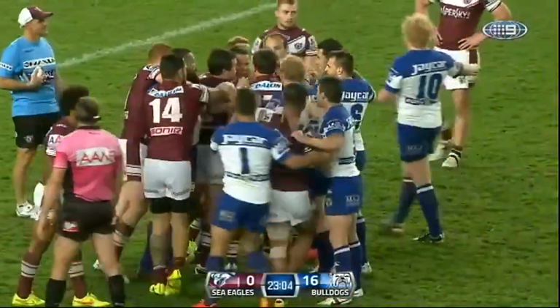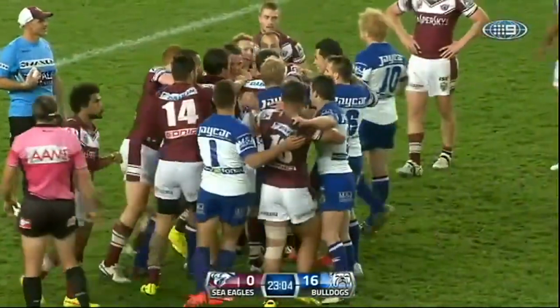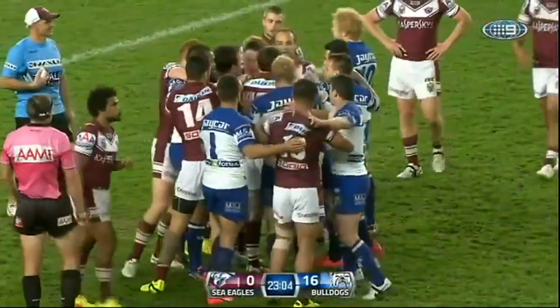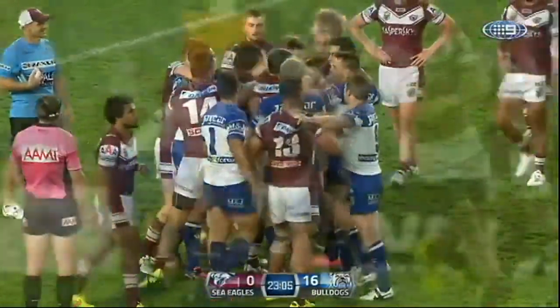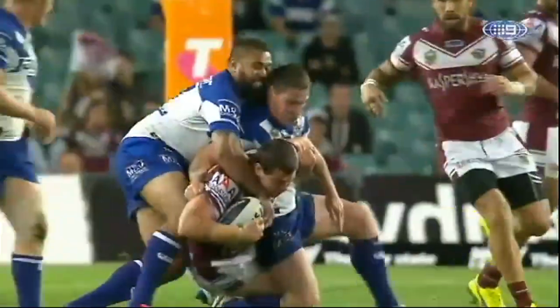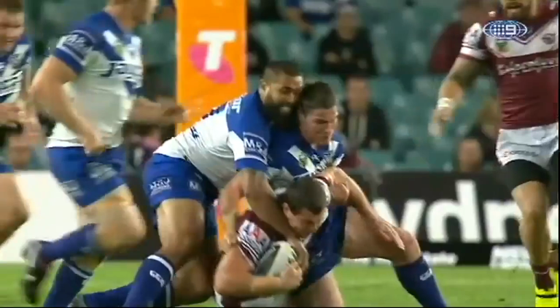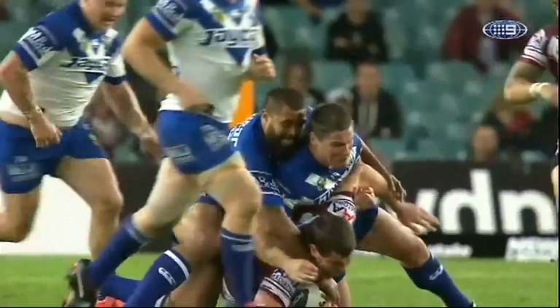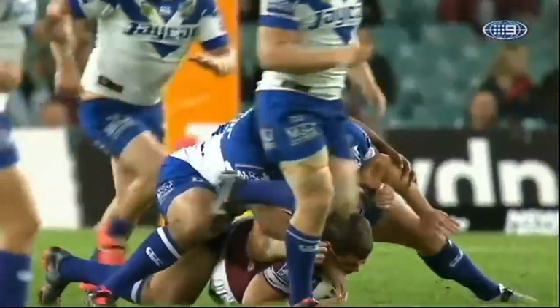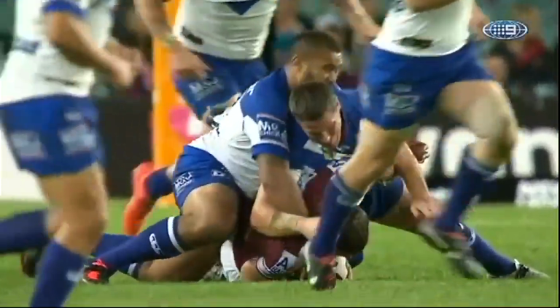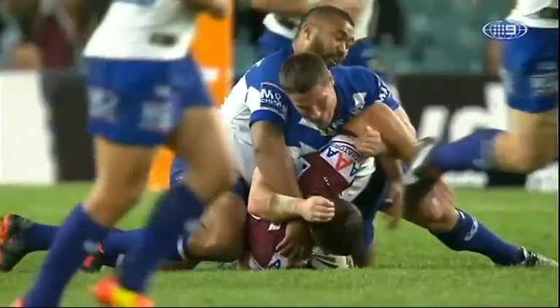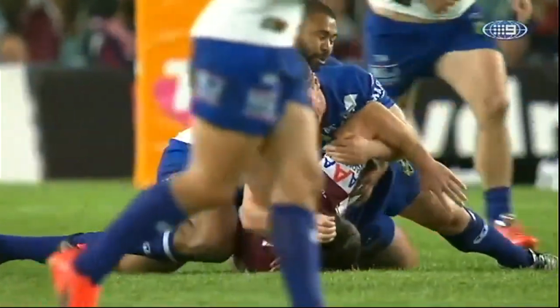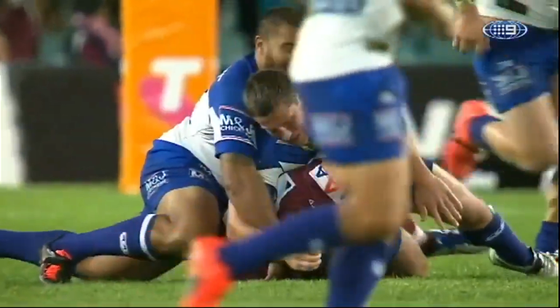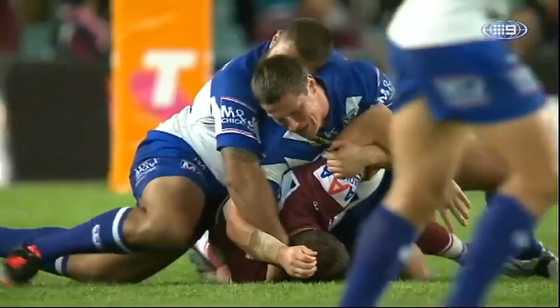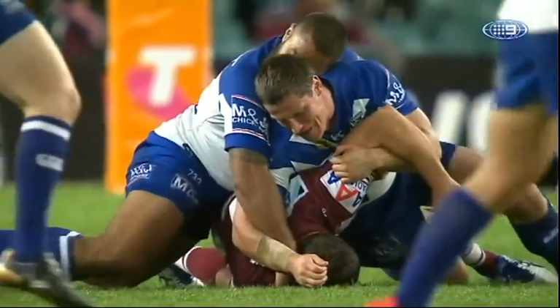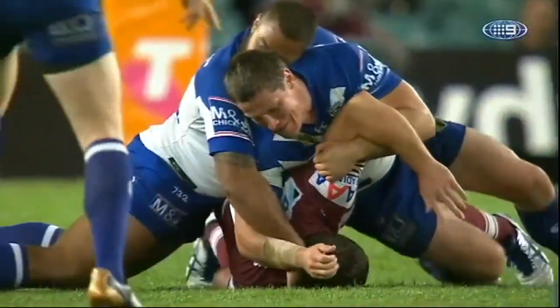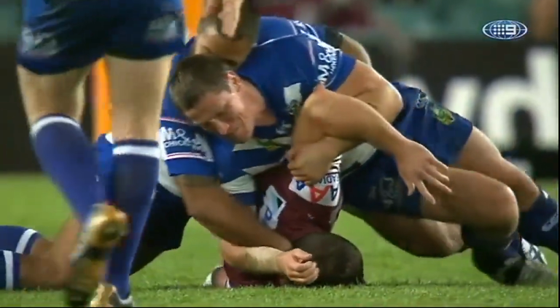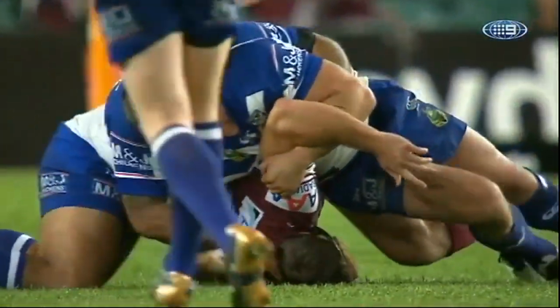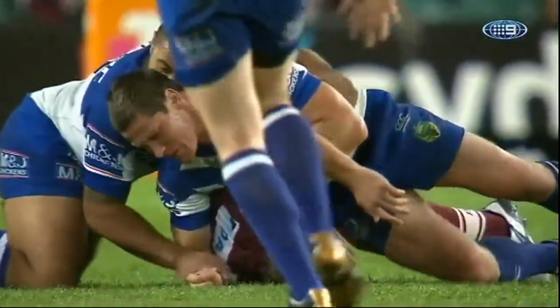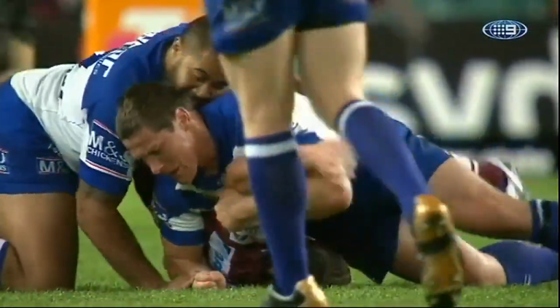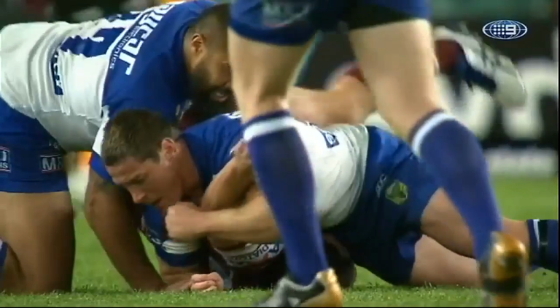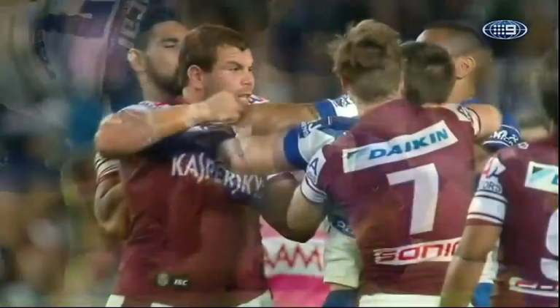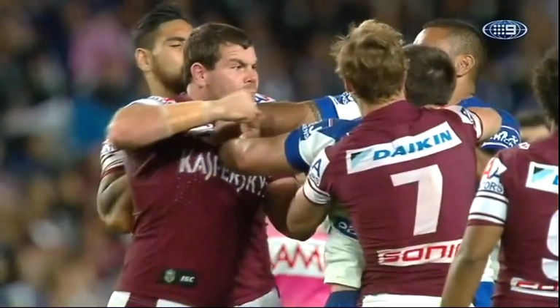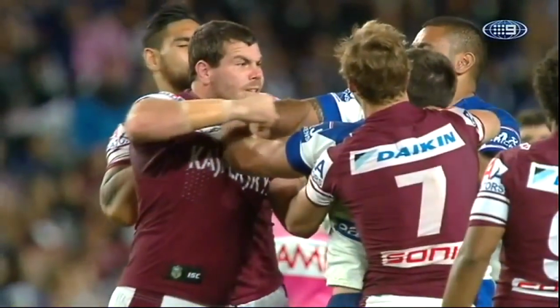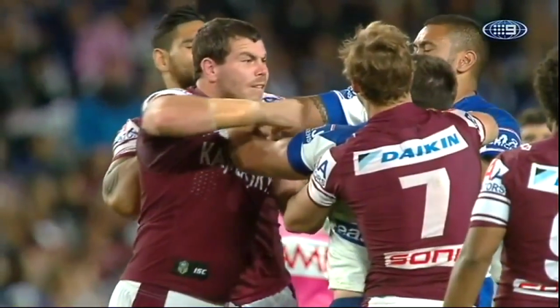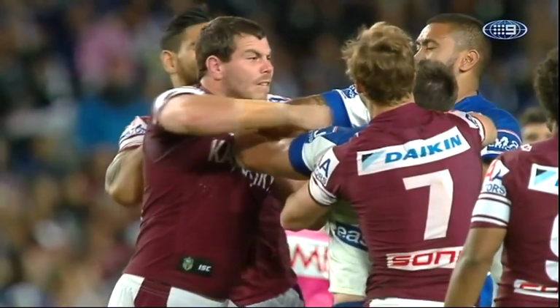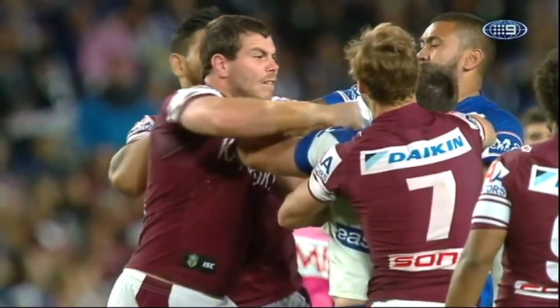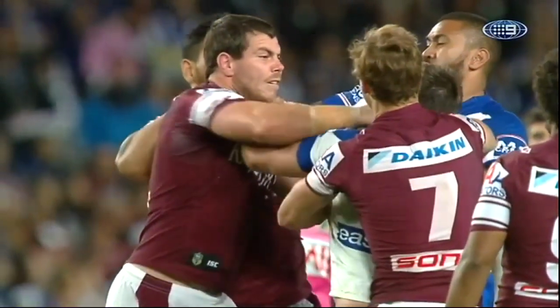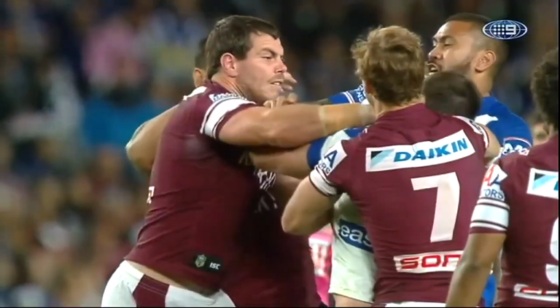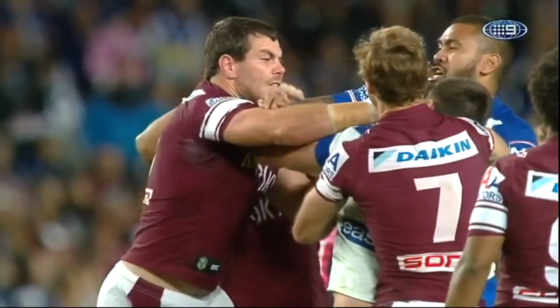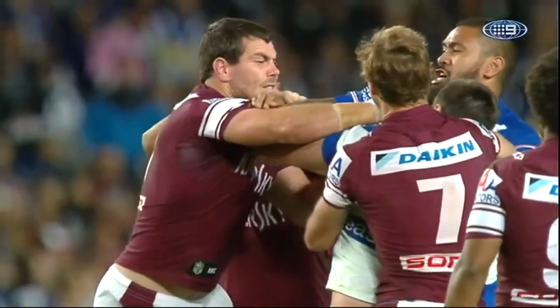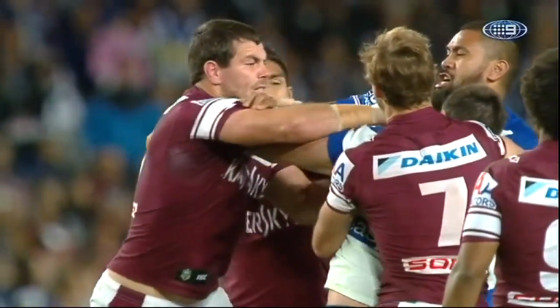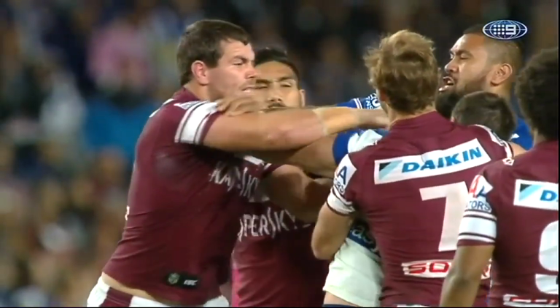Two Joshes sparked some jostling and a bit more. Josh Jackson went on report for a chicken wing tackle, Josh Starling retaliated, a punch was thrown, and the Seagulls' forward went for 10 minutes in the sin bin.